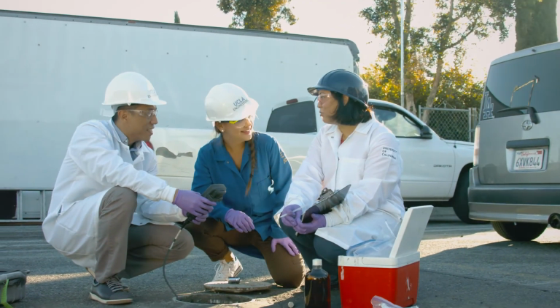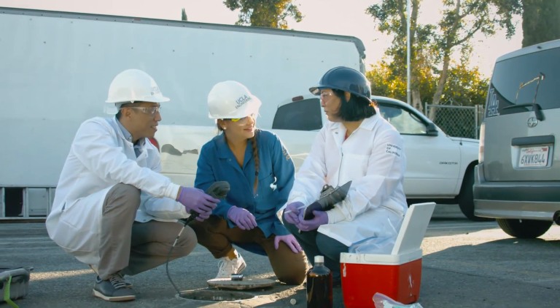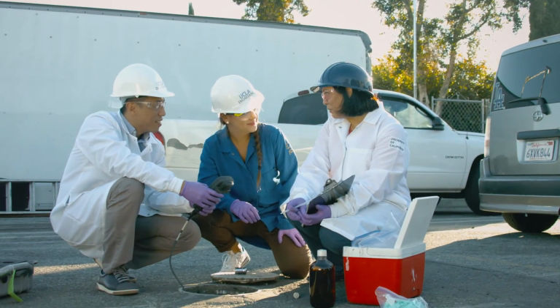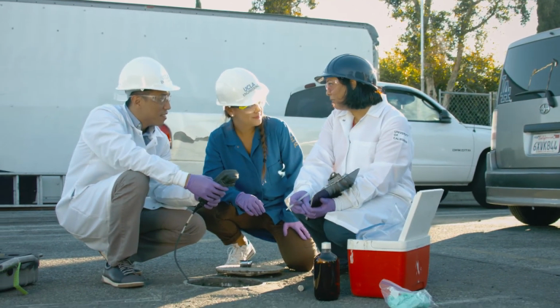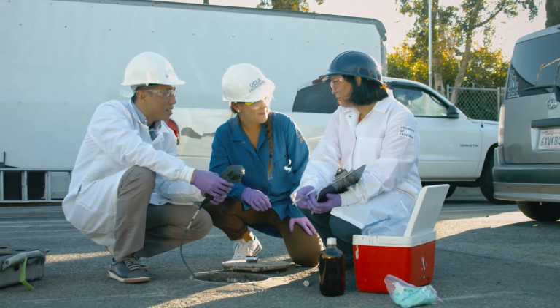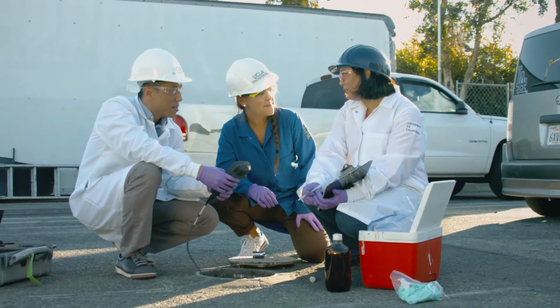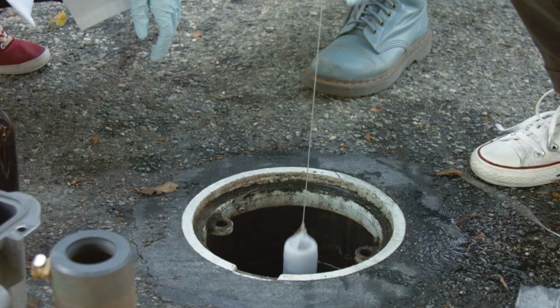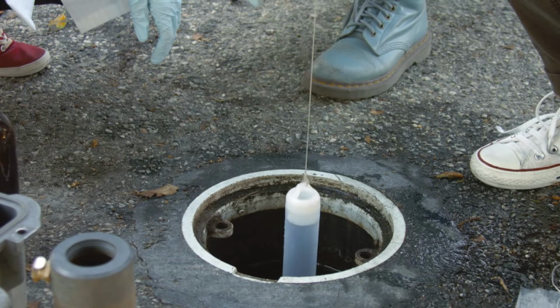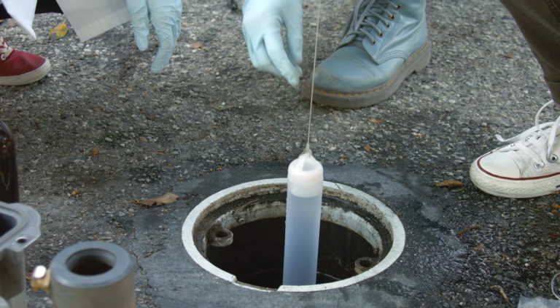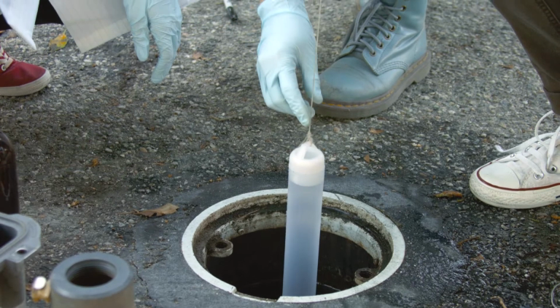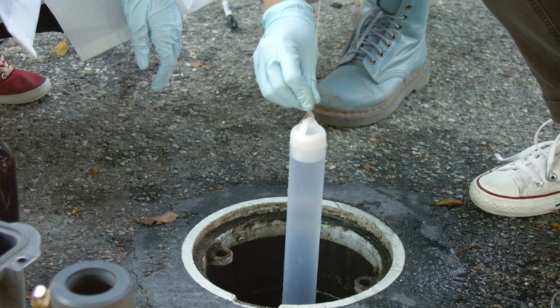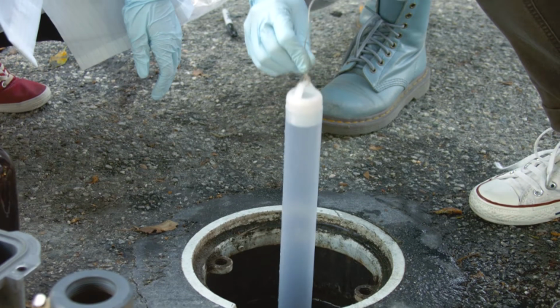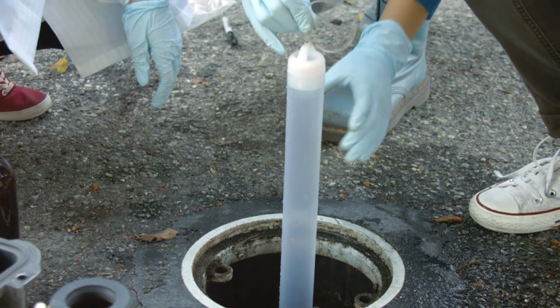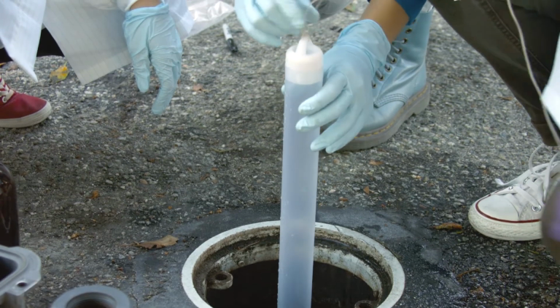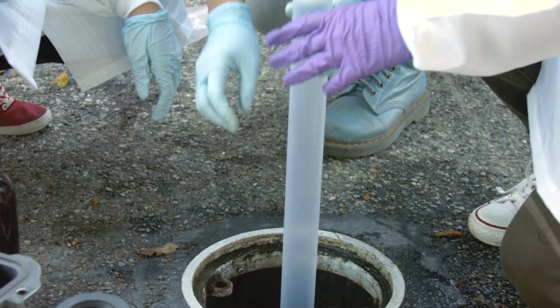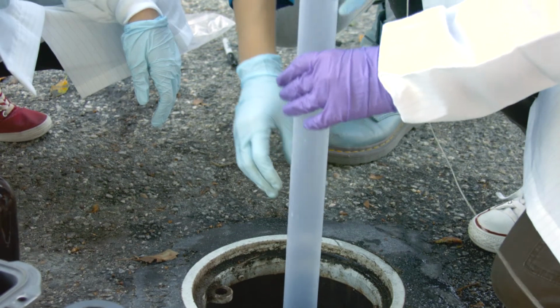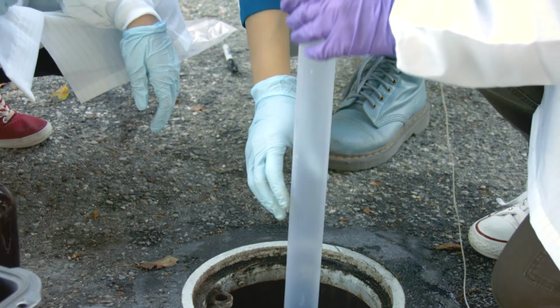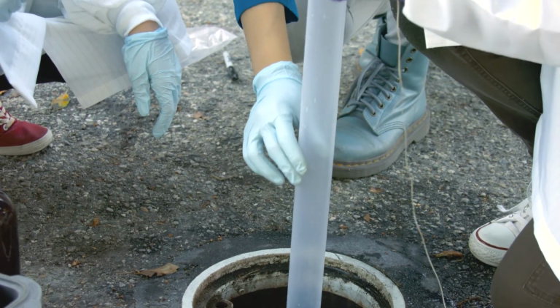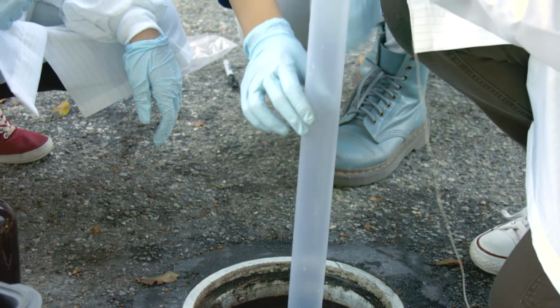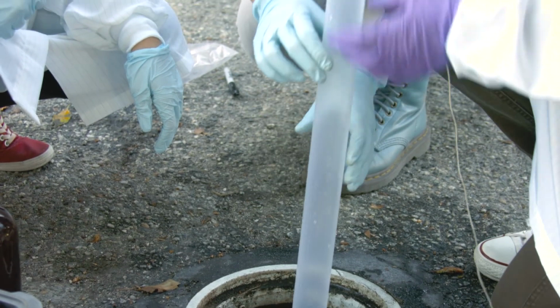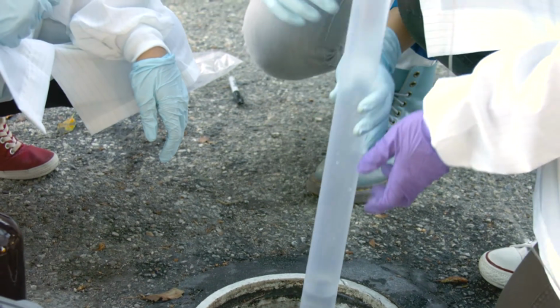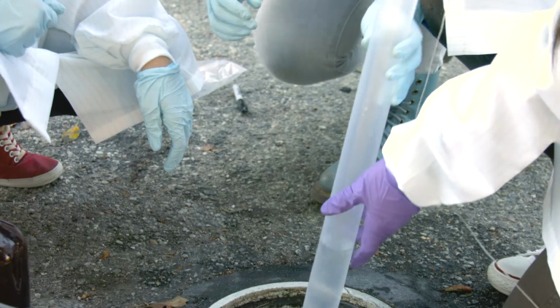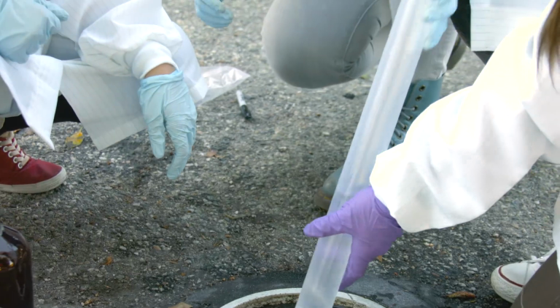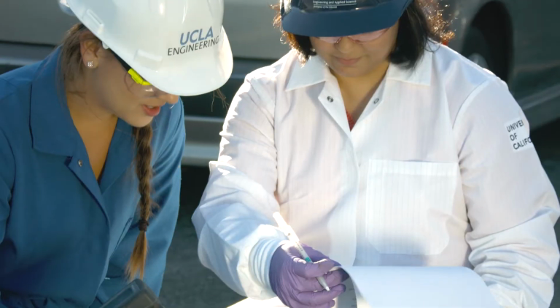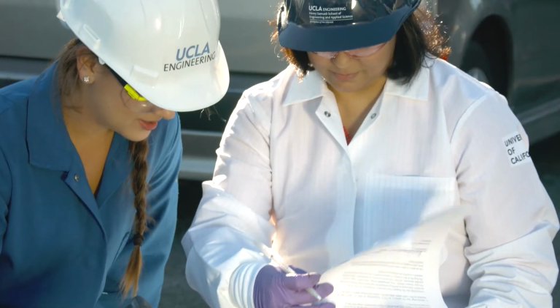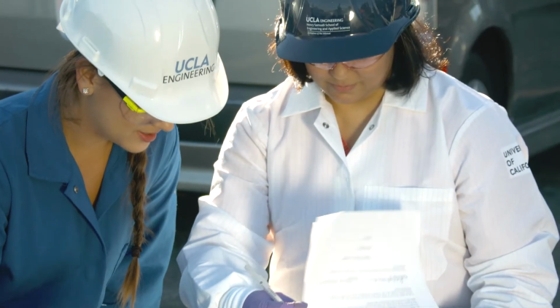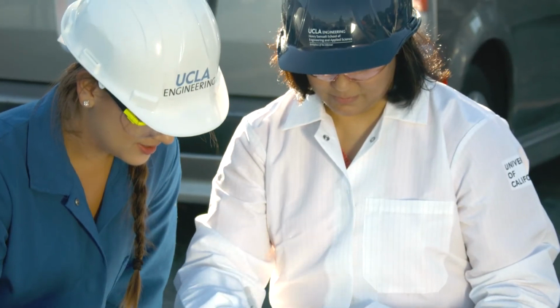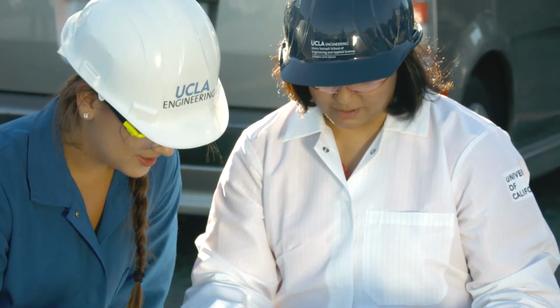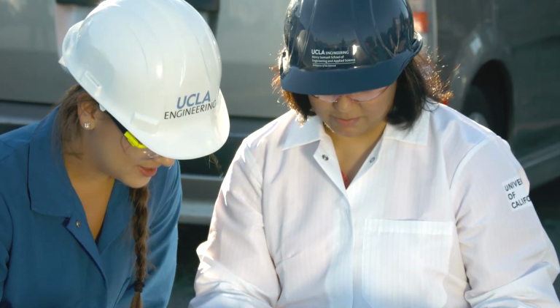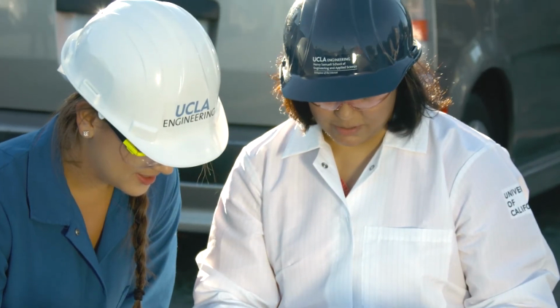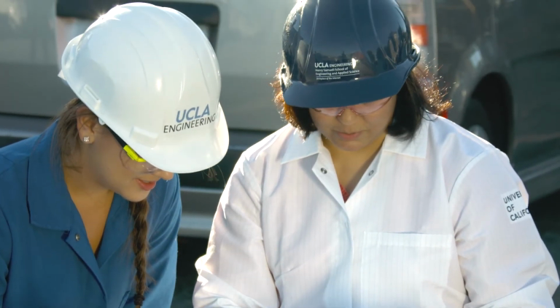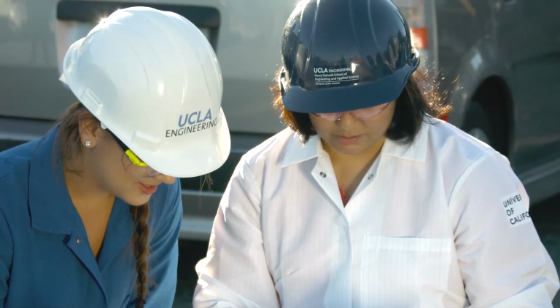Traditionally, the goal of water treatment was to get biology out of water, and now we're trying to put biology into removing contaminants from water supplies.